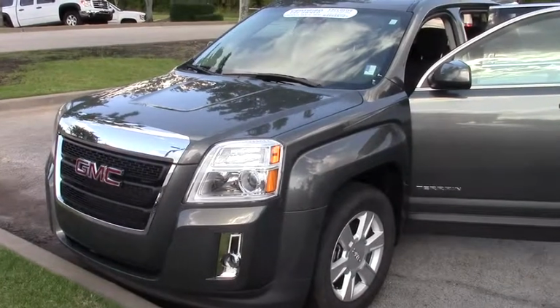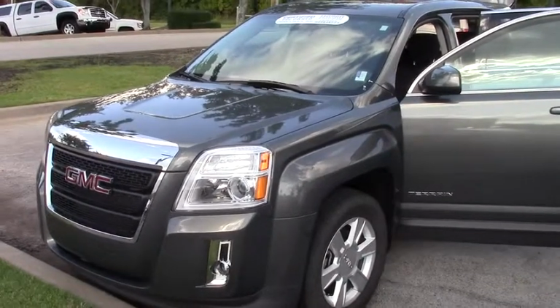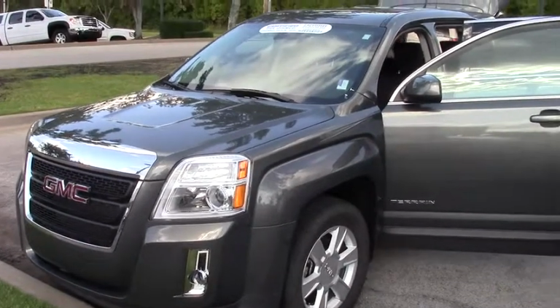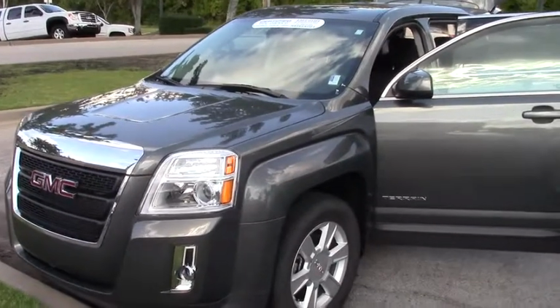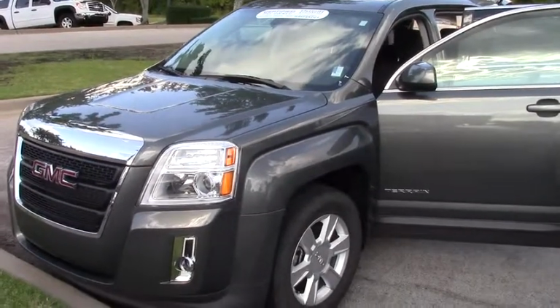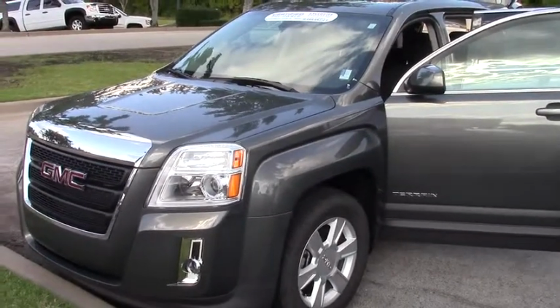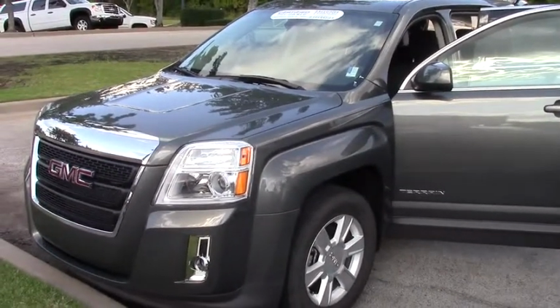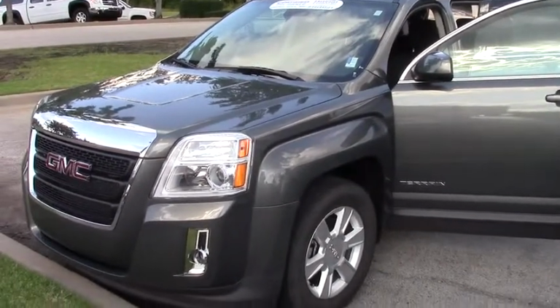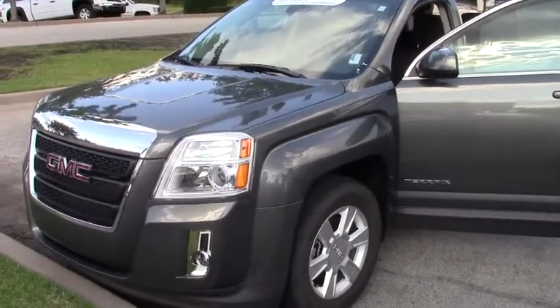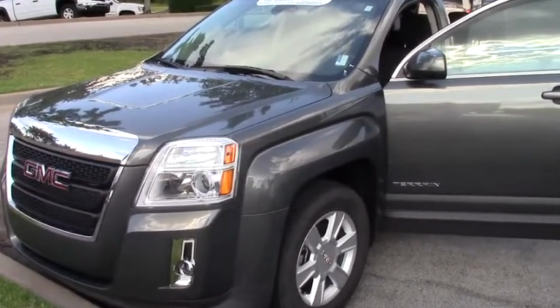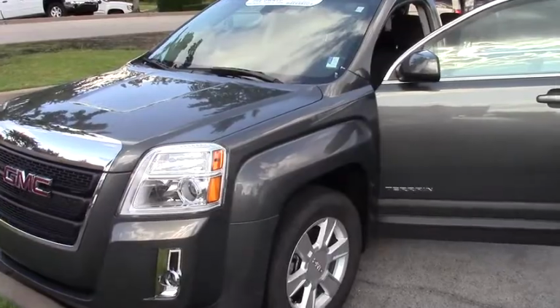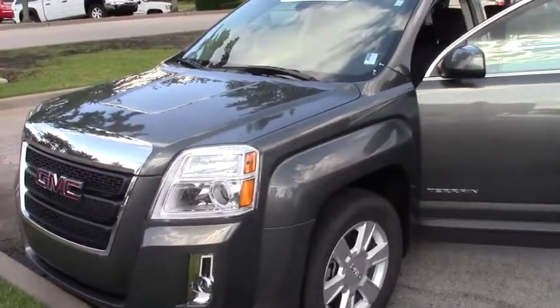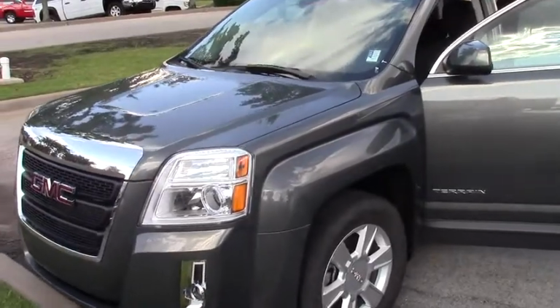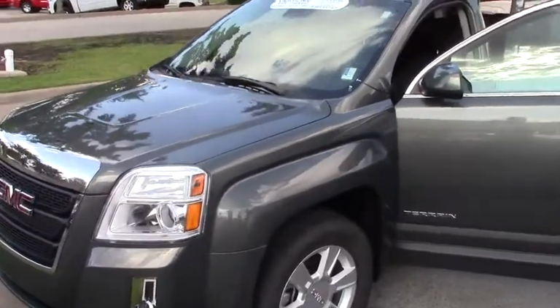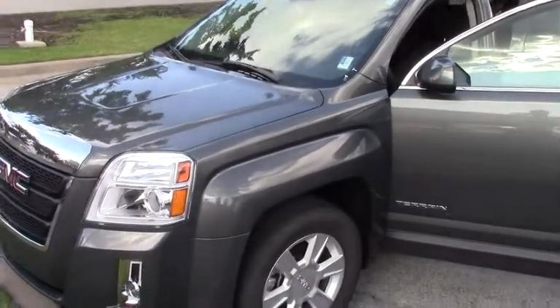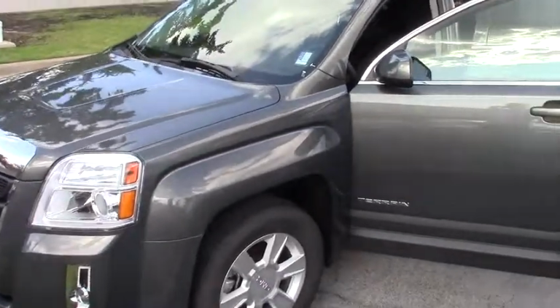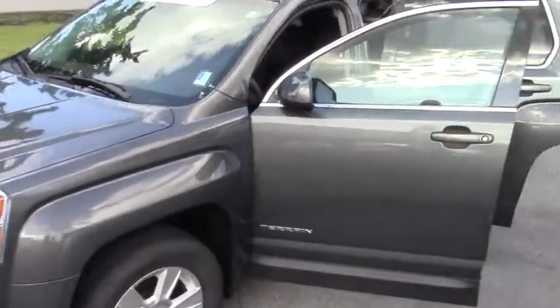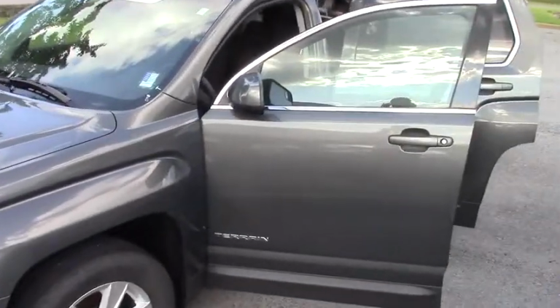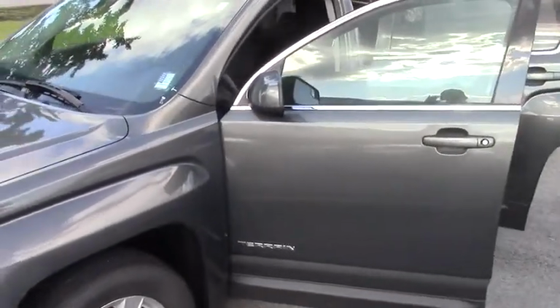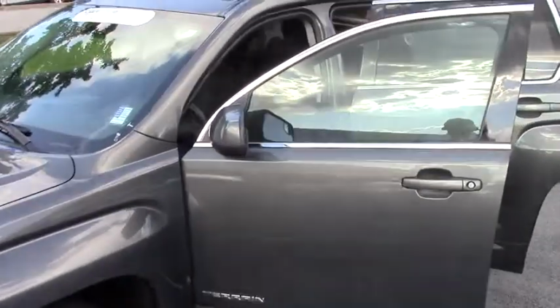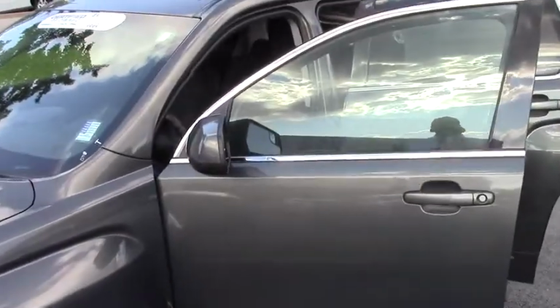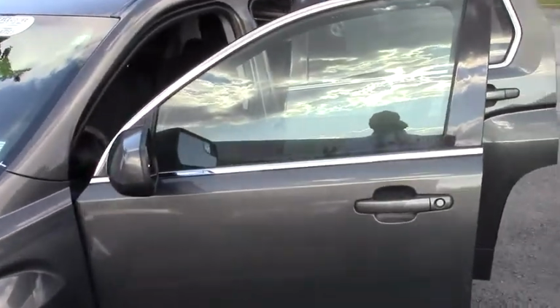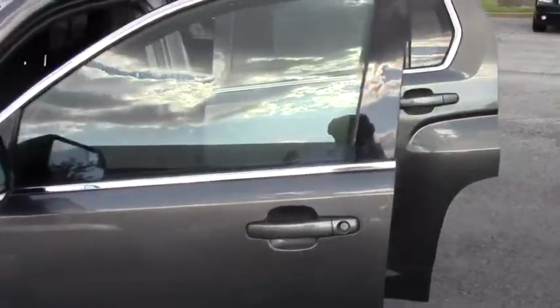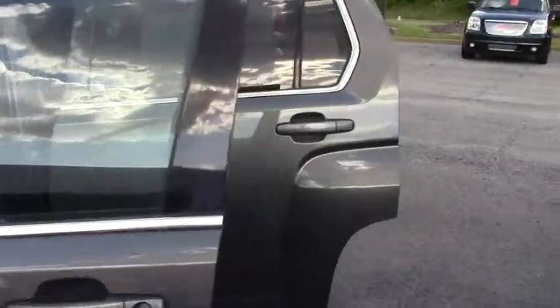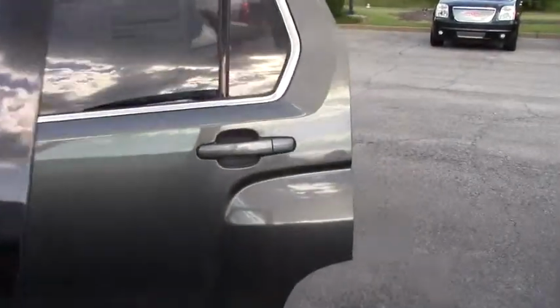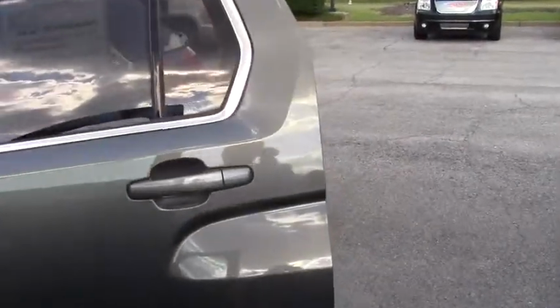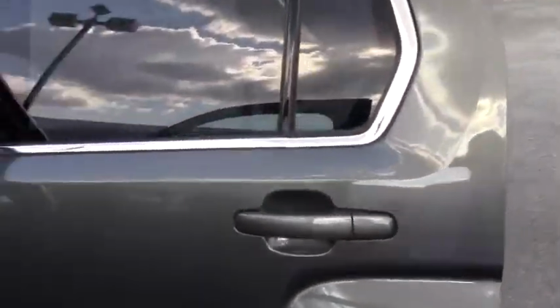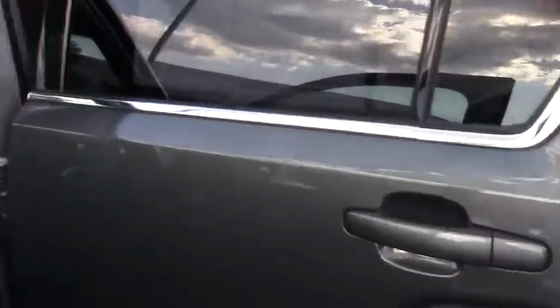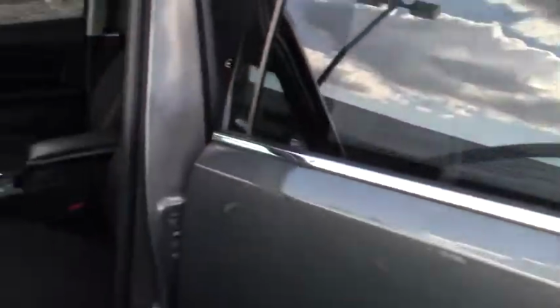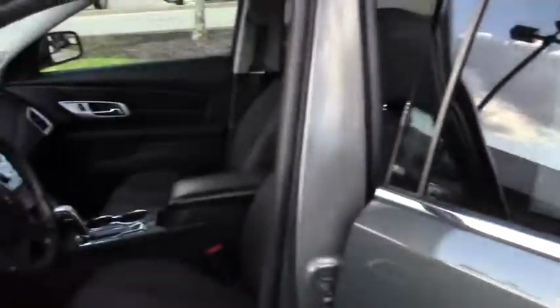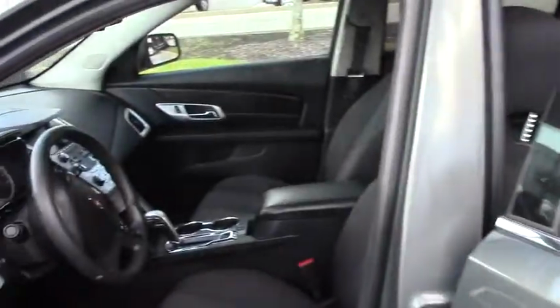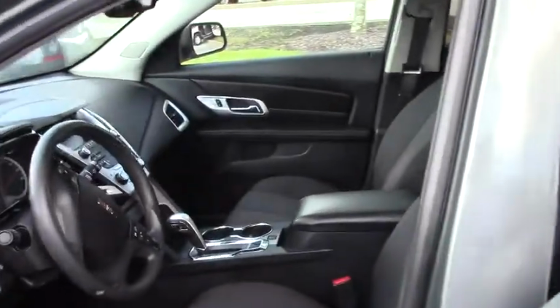Hello everybody, this is Mark up here at Sunrise at Wolfchase. I'm here to show you our 2012 certified GMC Terrain. What the certification means is you get extra warranty on top of your standard warranty, along with a 172-point inspection.